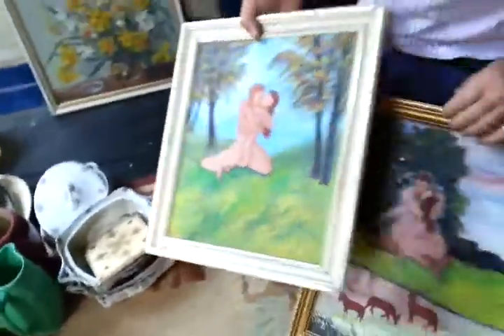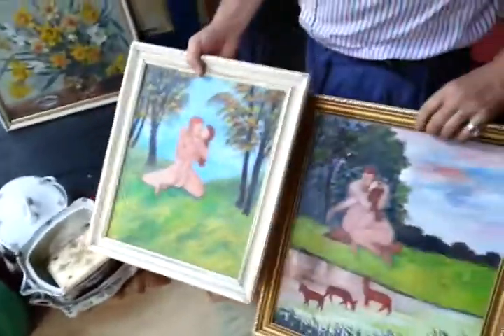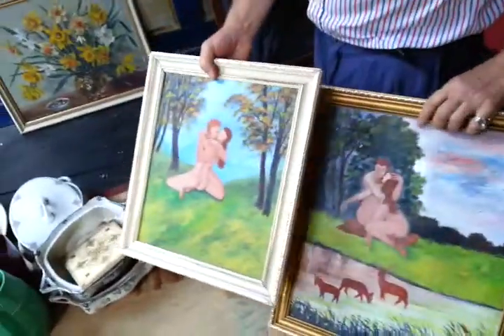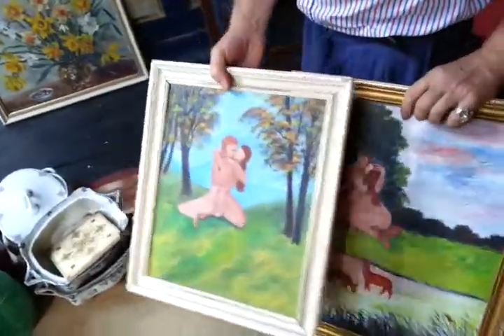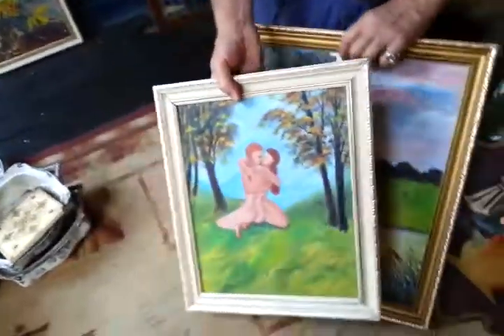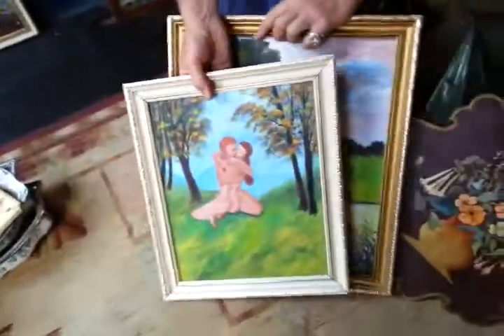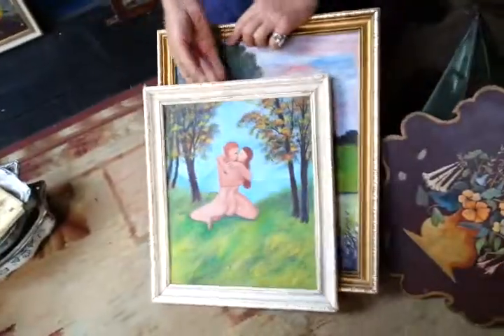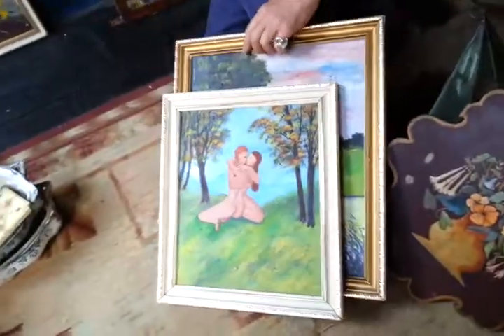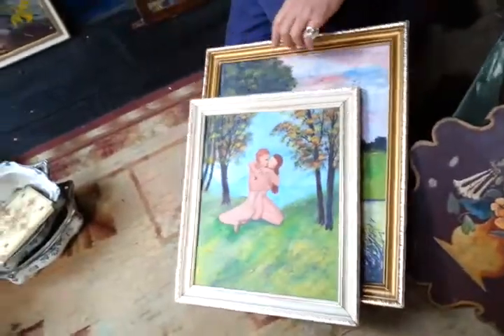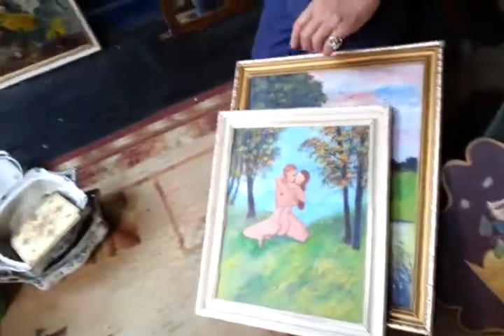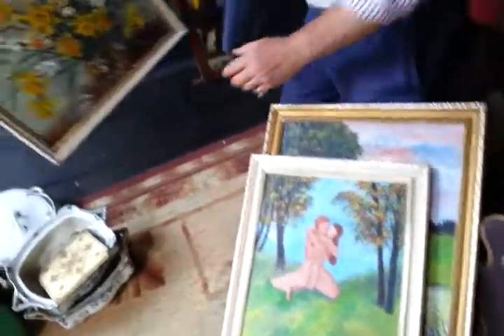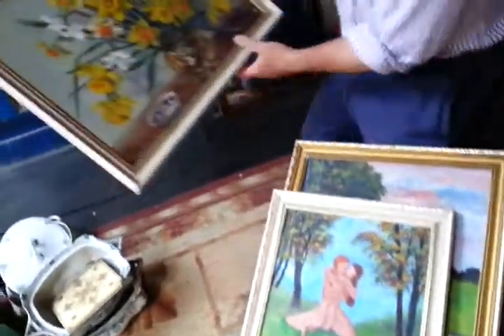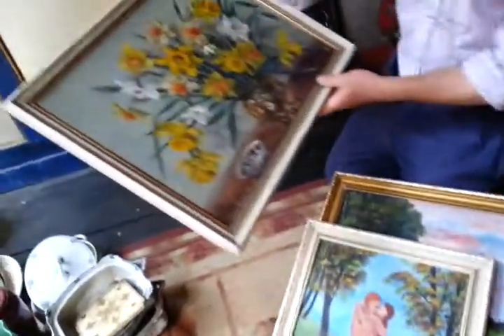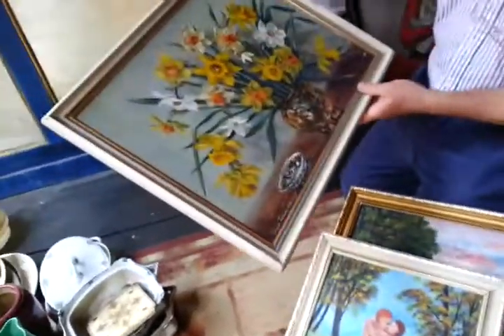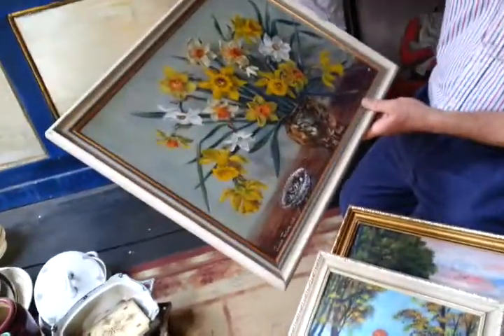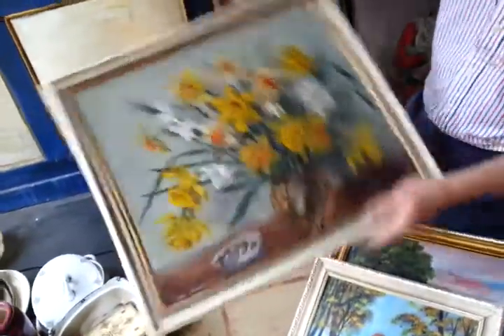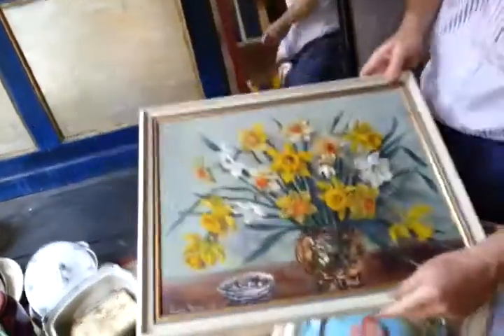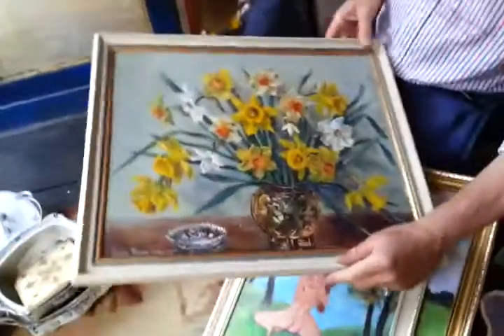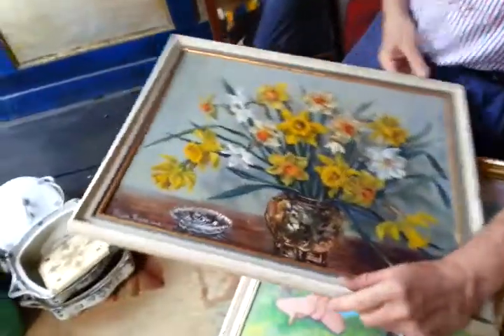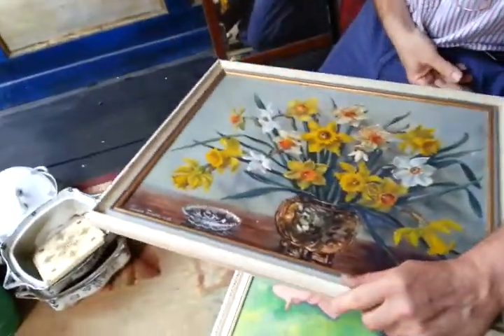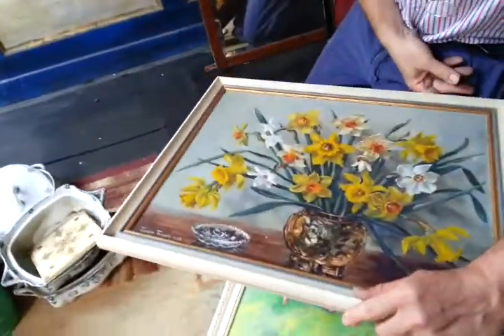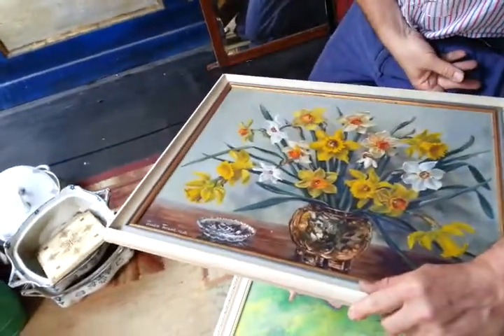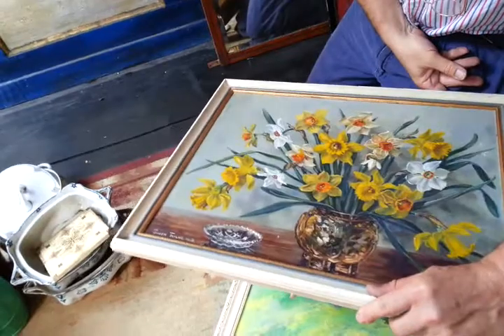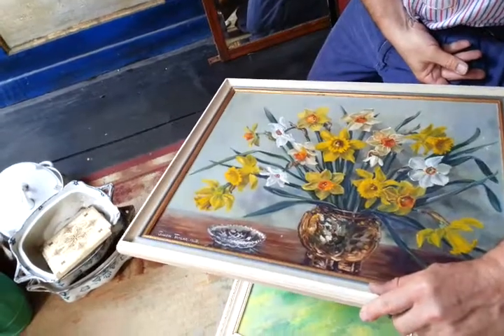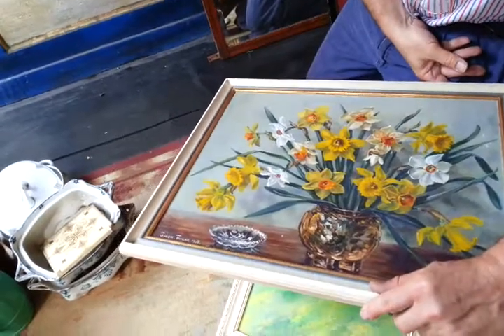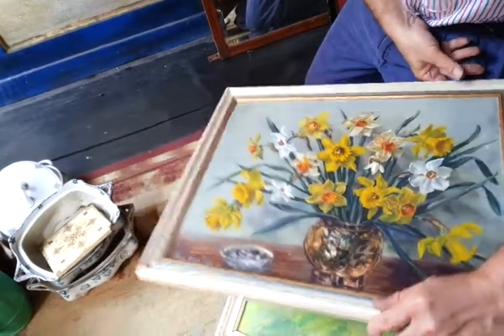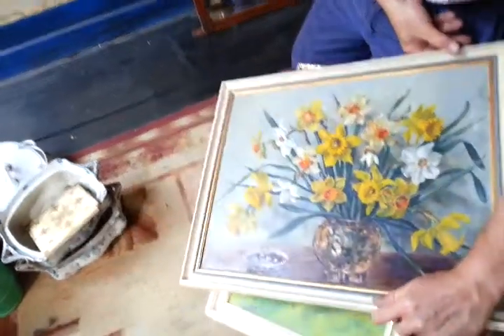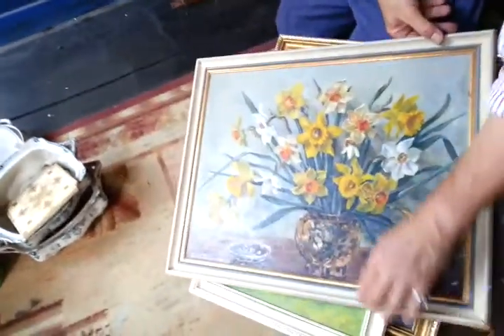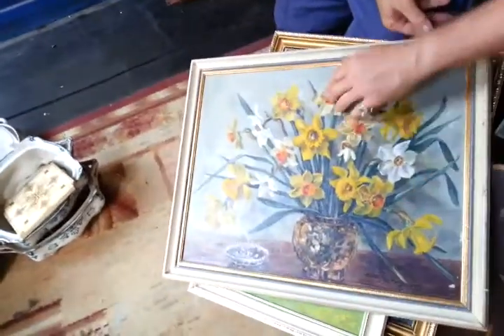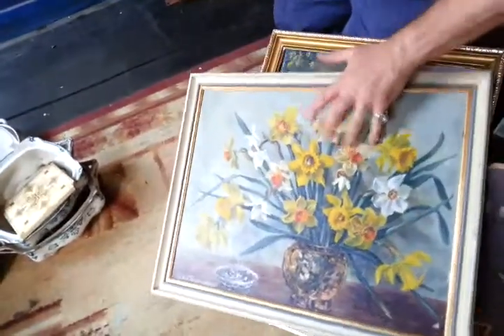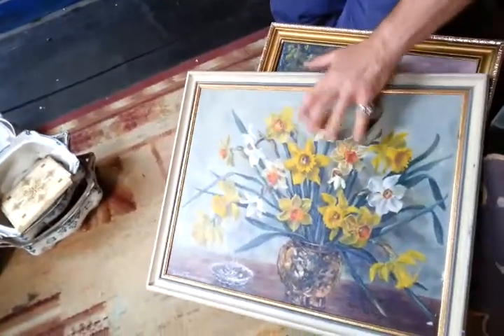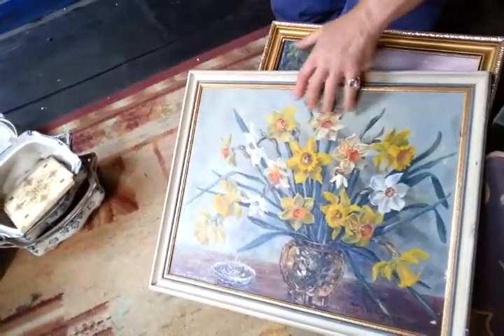There they are, Adam and Eve-type thing. We've got, again, by a sort of known-ish Gwen Taylor, 1958 or something, a daffodil oil painting.